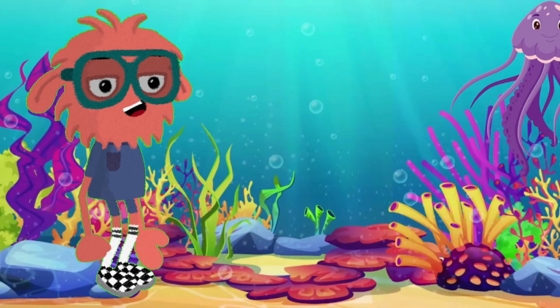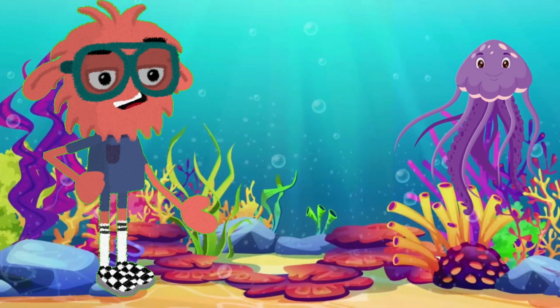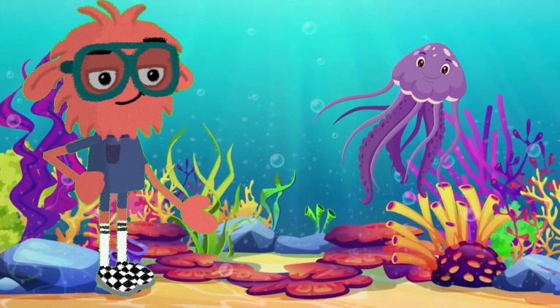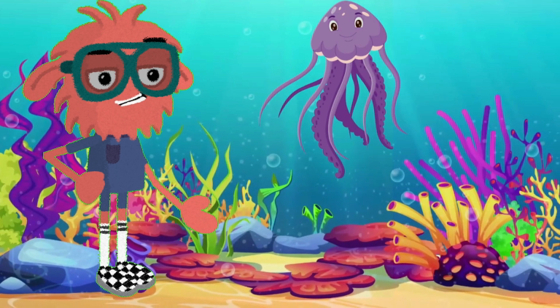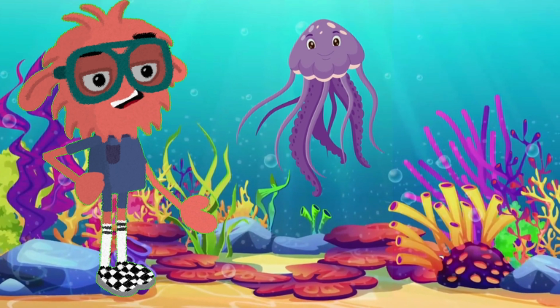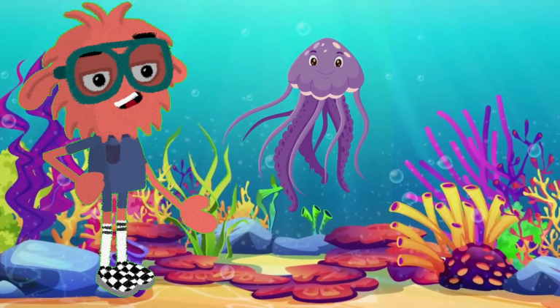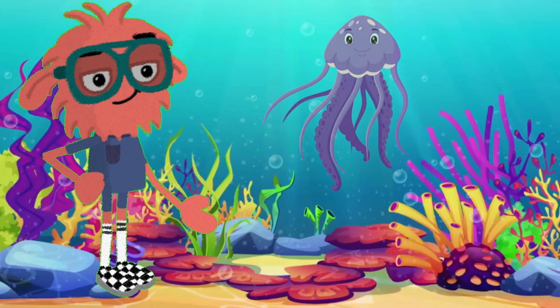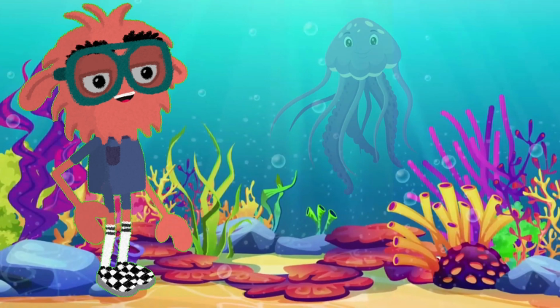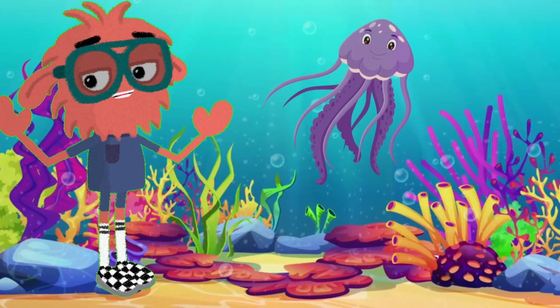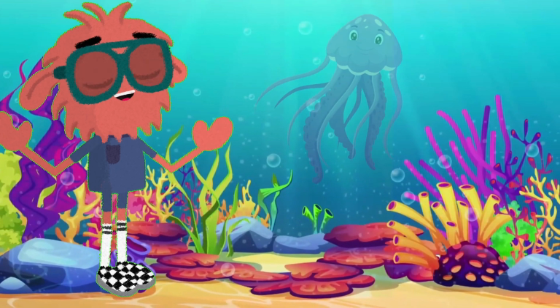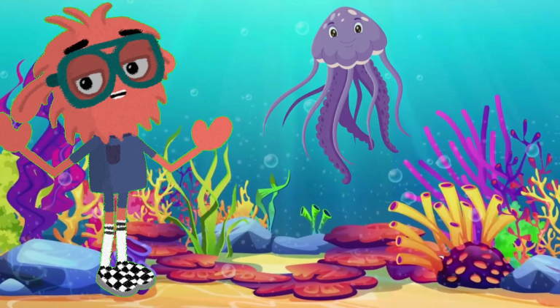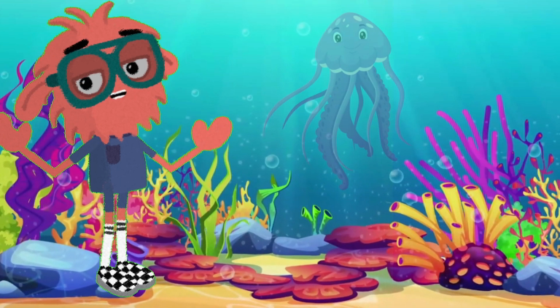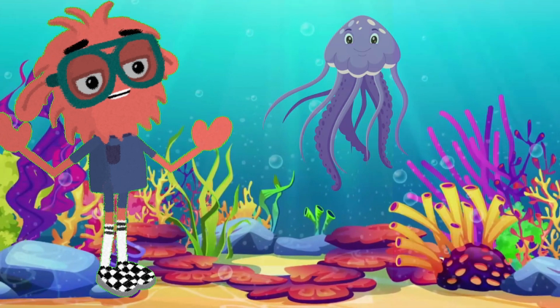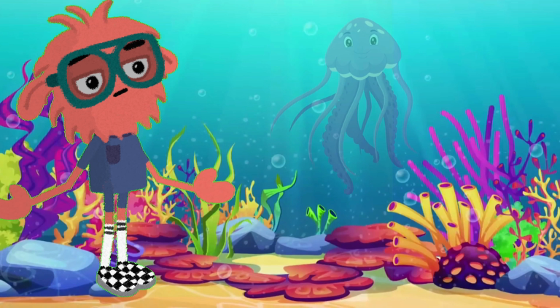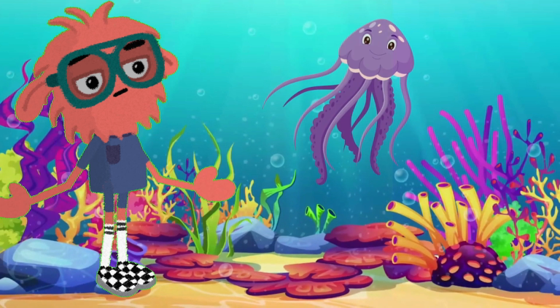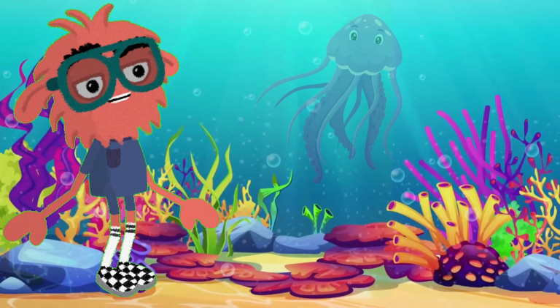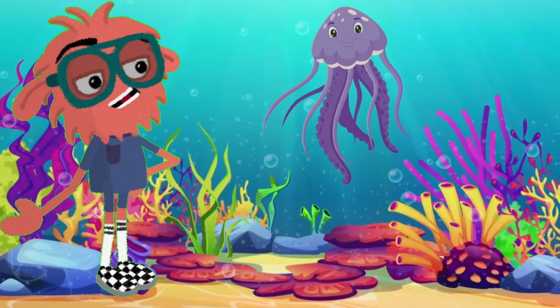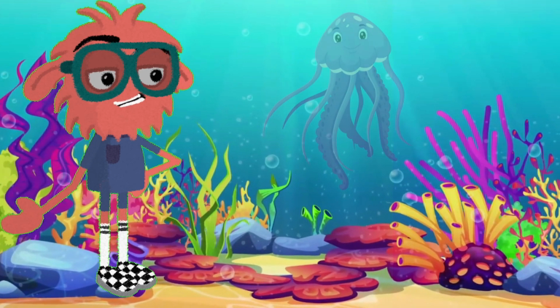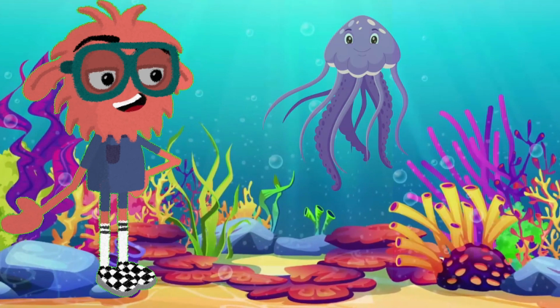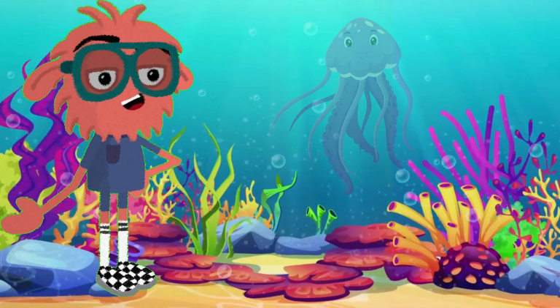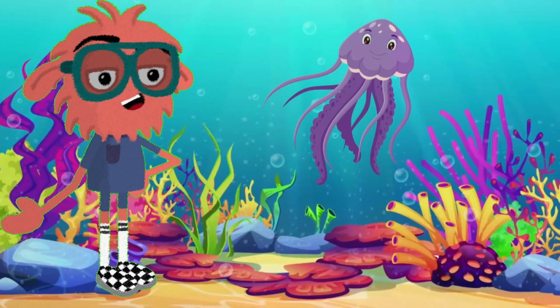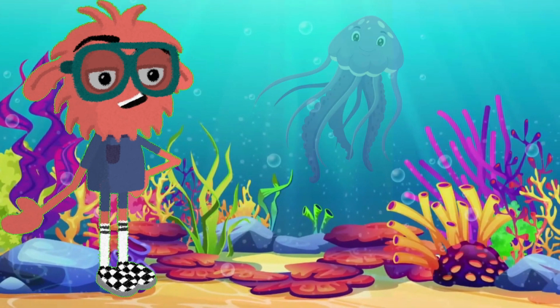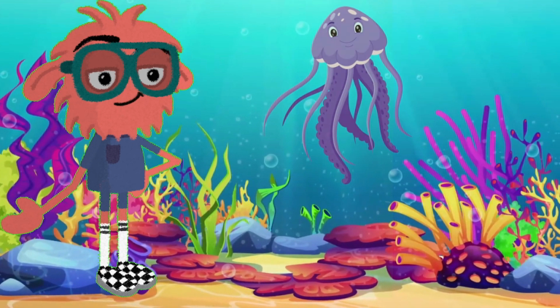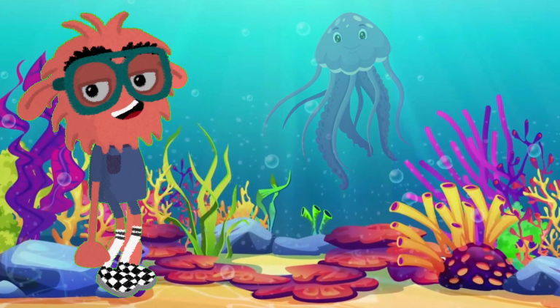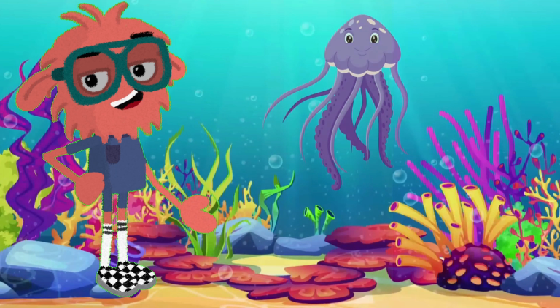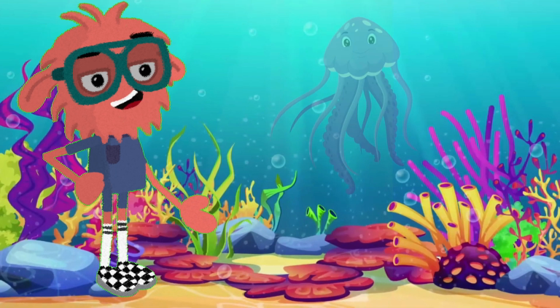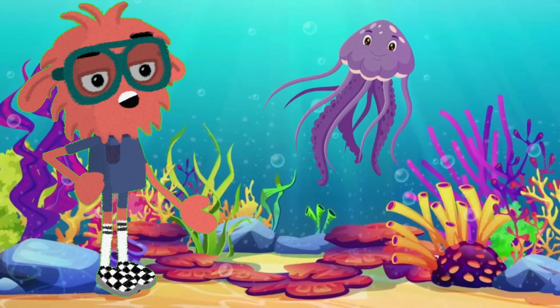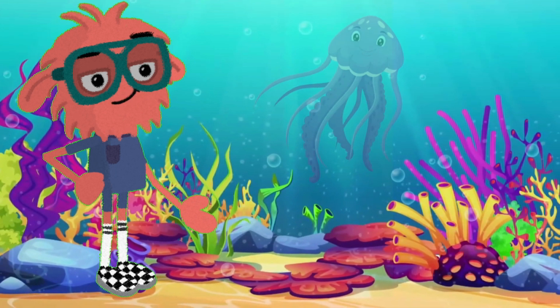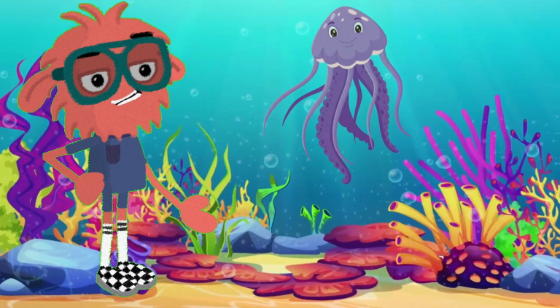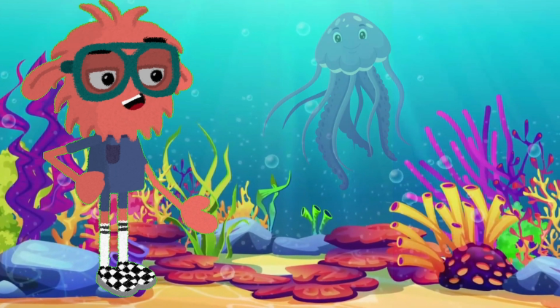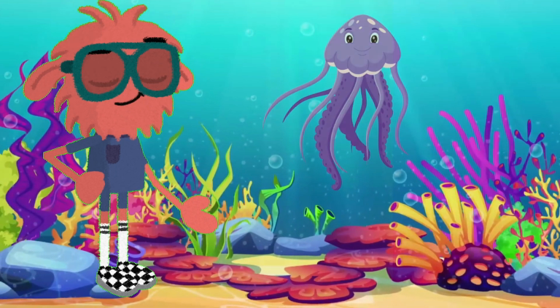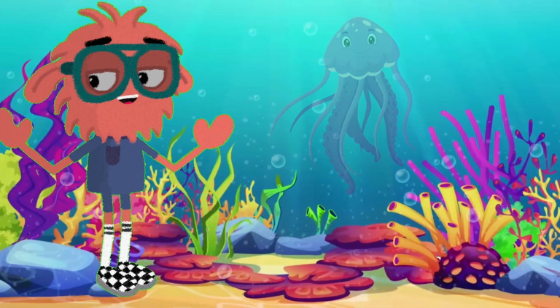Last but not least, the mesmerizing jellyfish! They've been around for over 500 million years! These long structures can sting and are used to capture prey. They have no heart, brain, or bones. But they sure are beautiful!